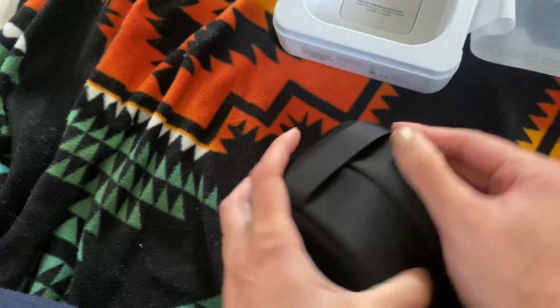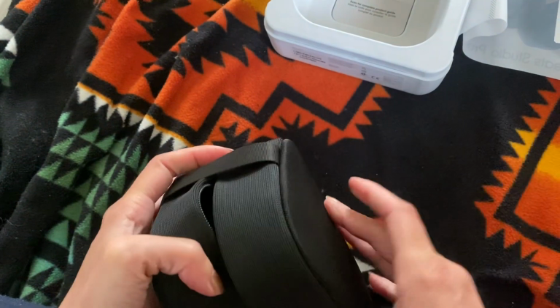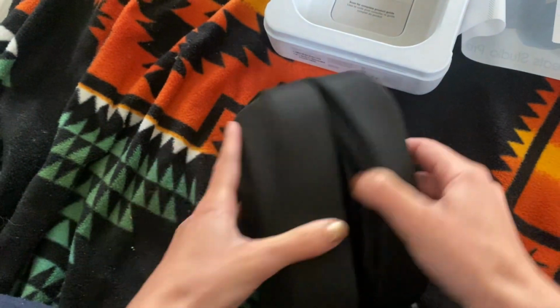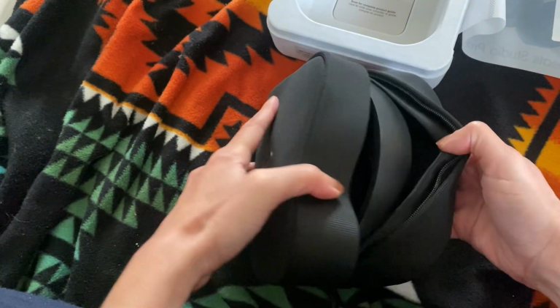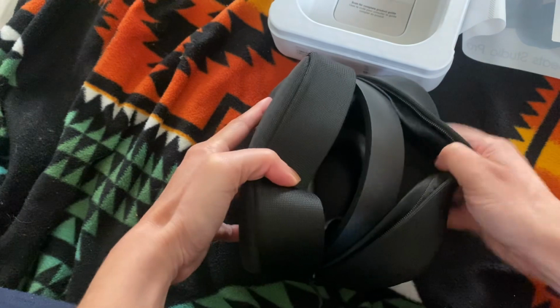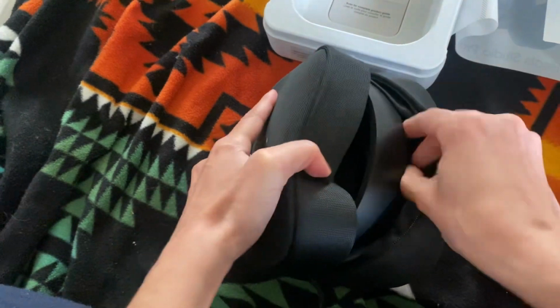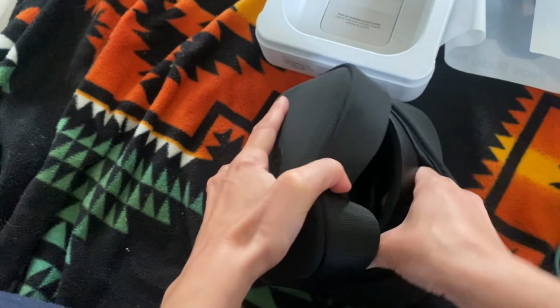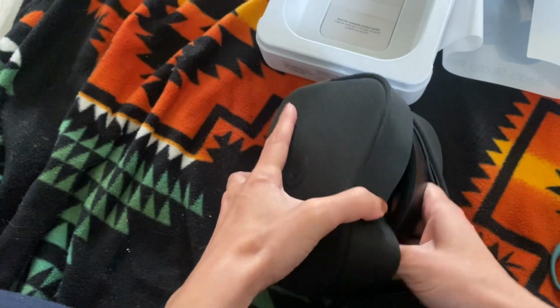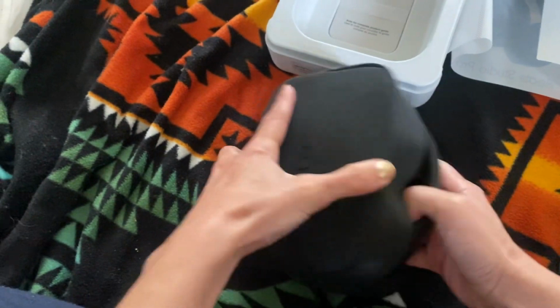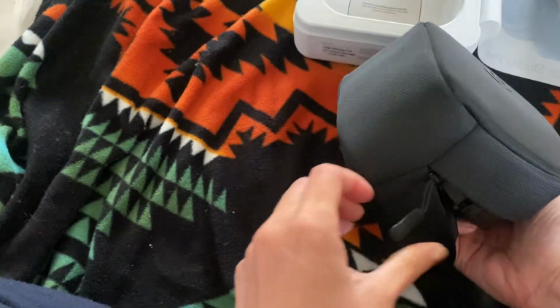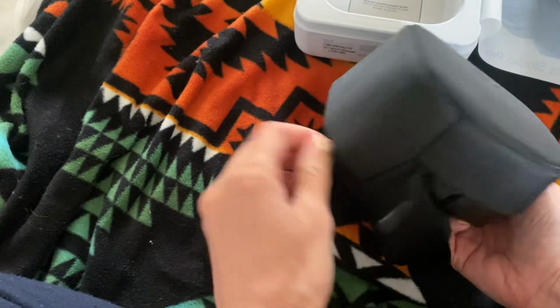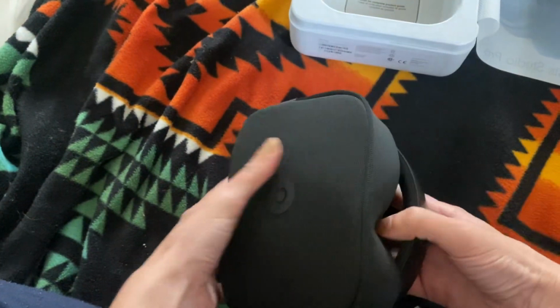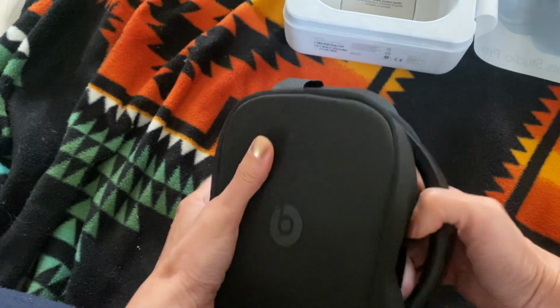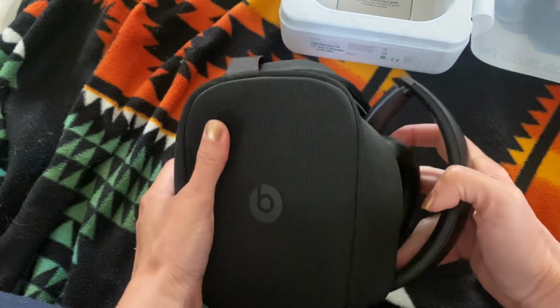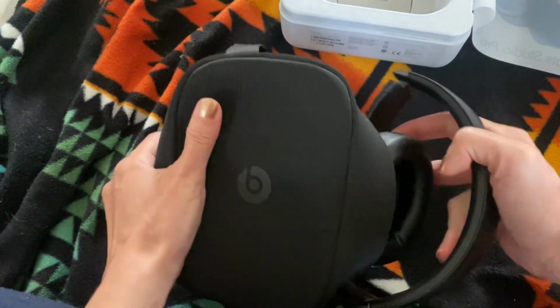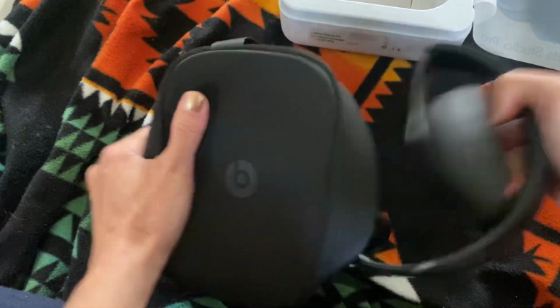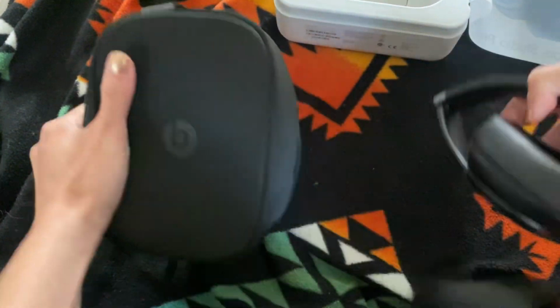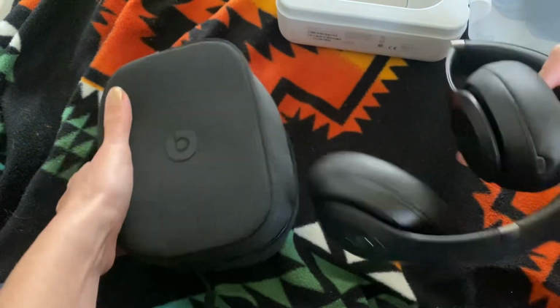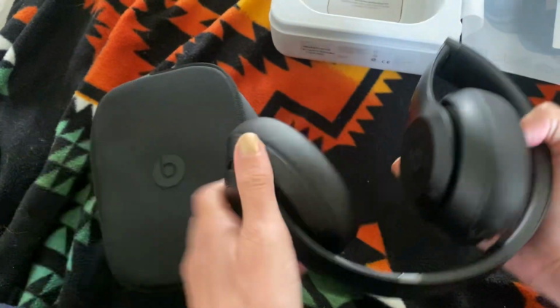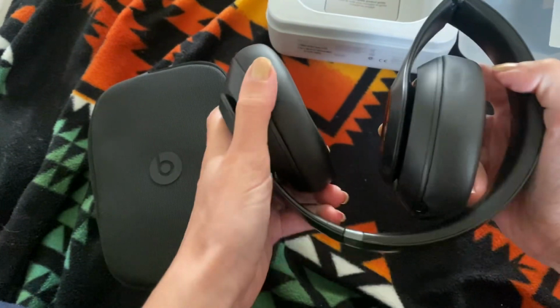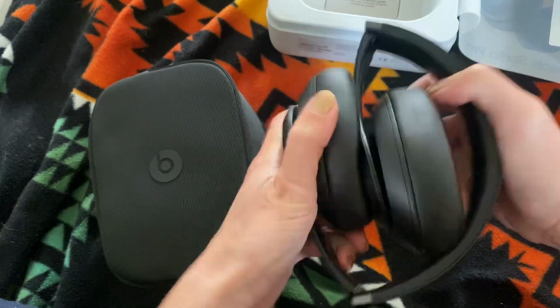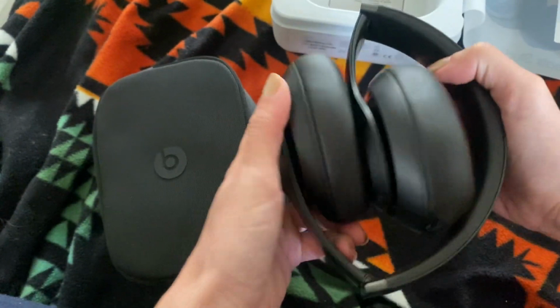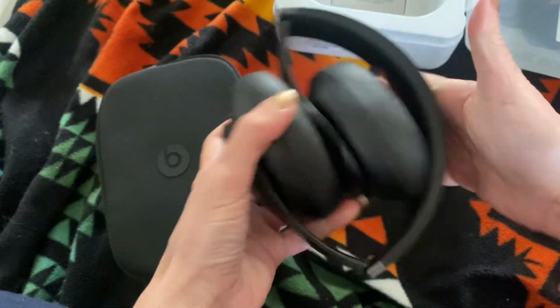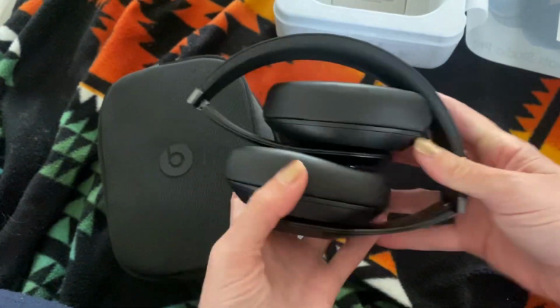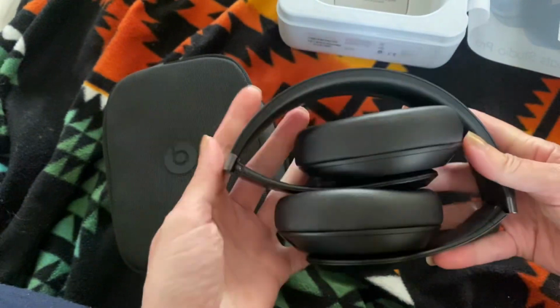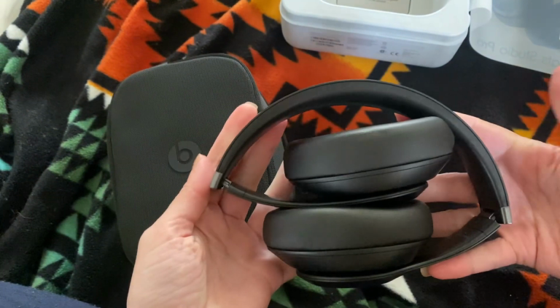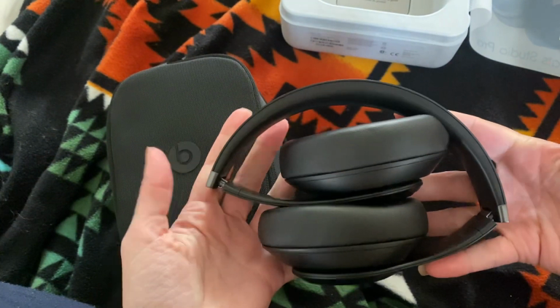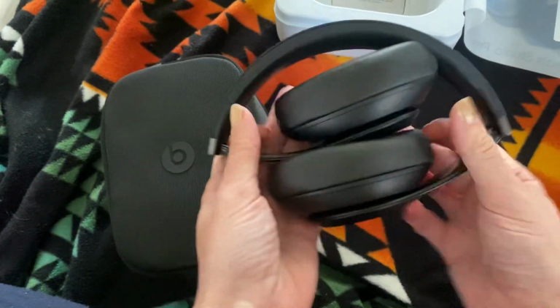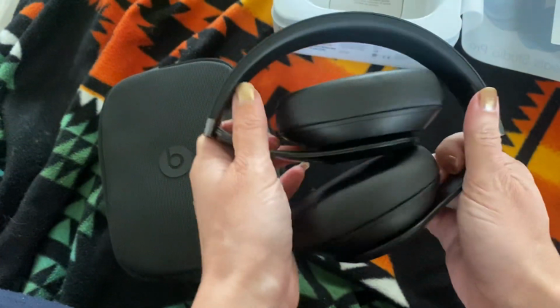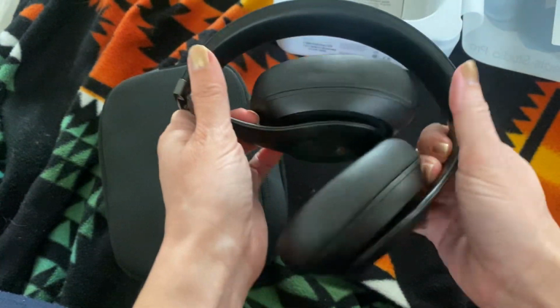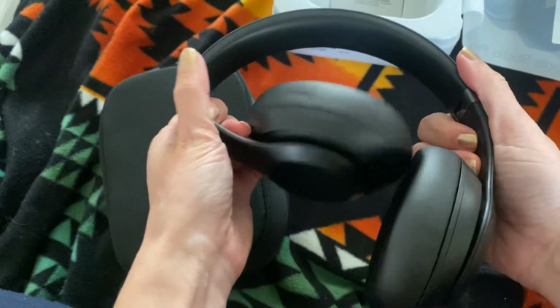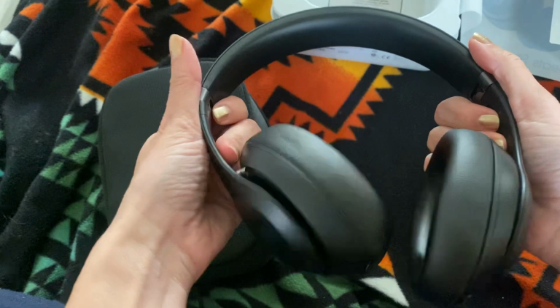Oh, what's going on here? Yeah, pull them out. So this is them. They're all folded up like that, and then they pop out.